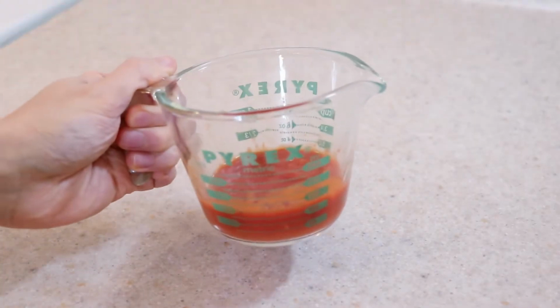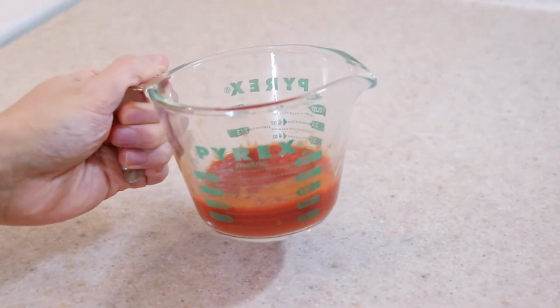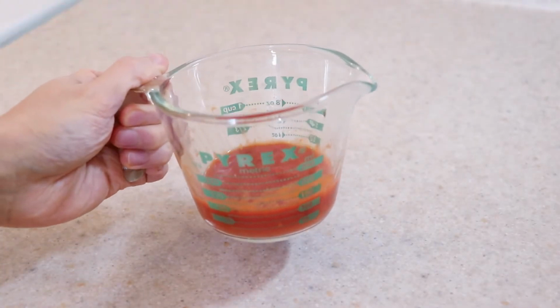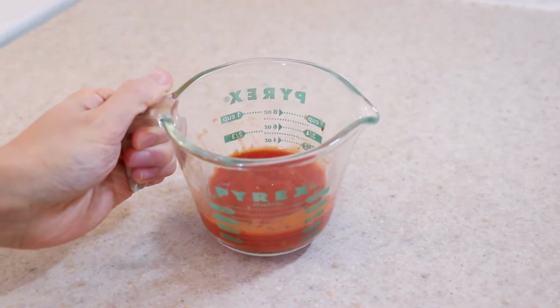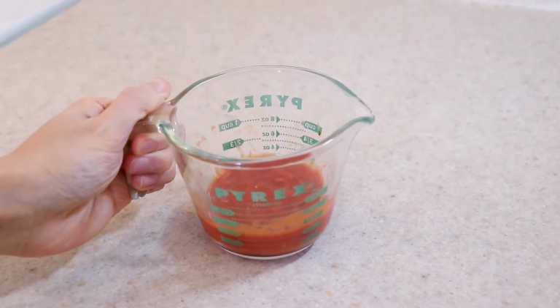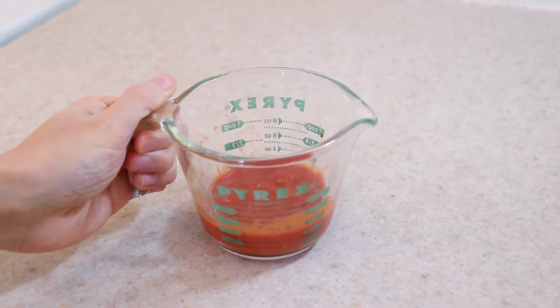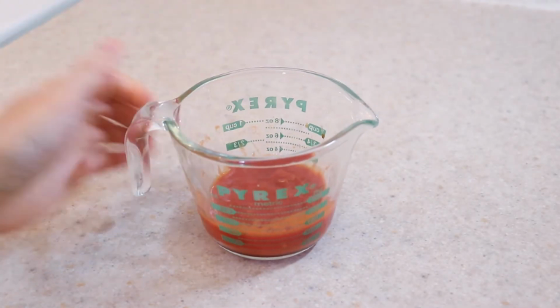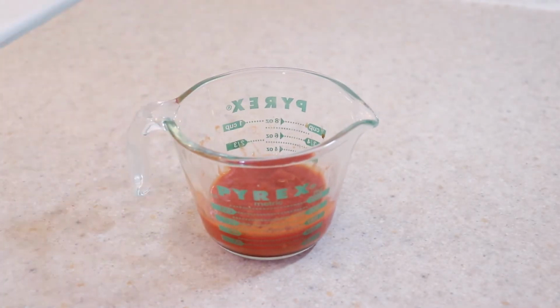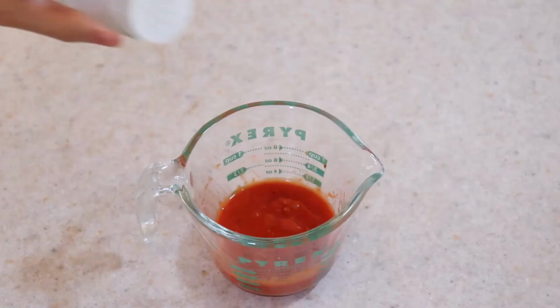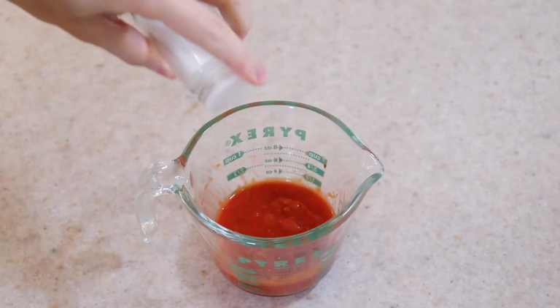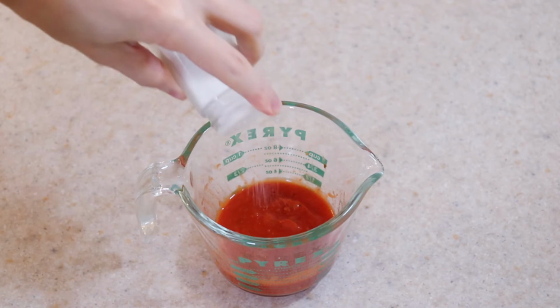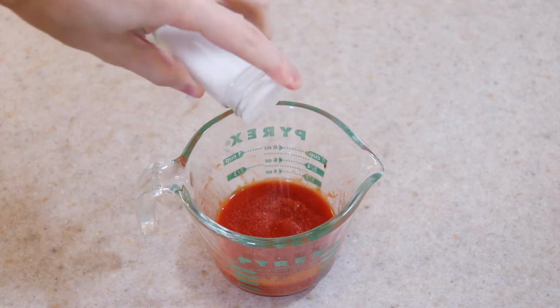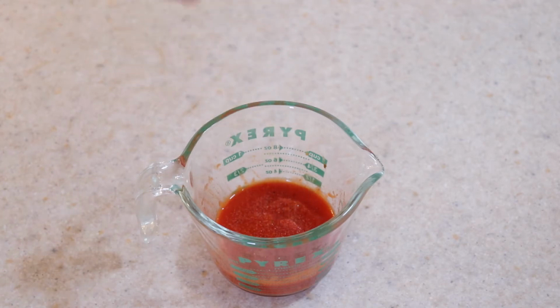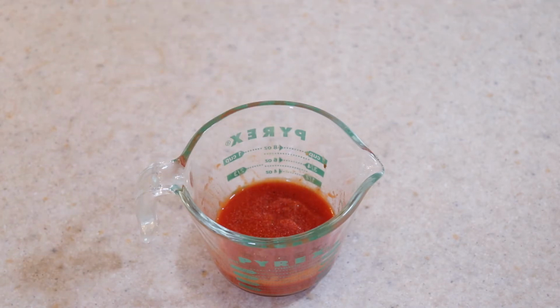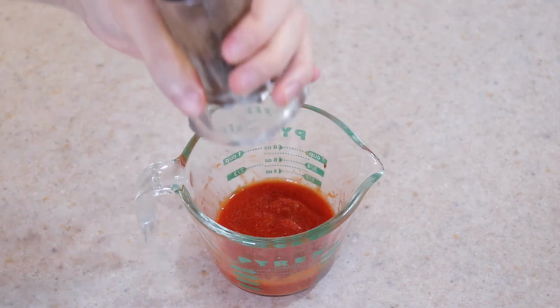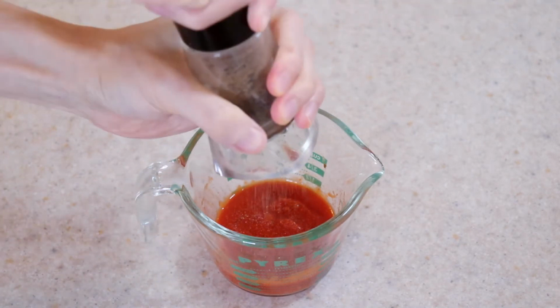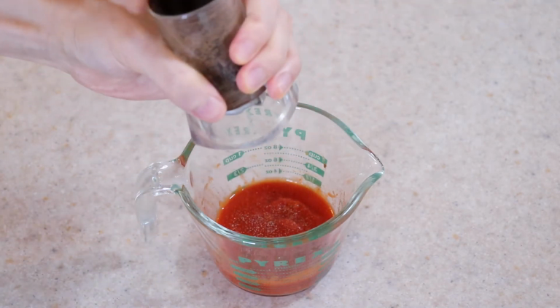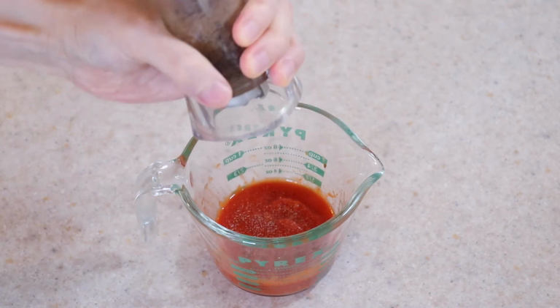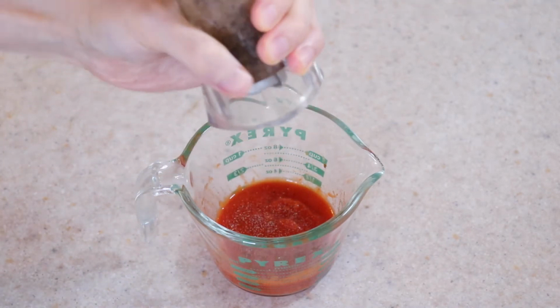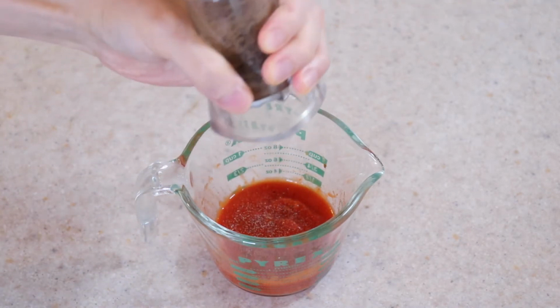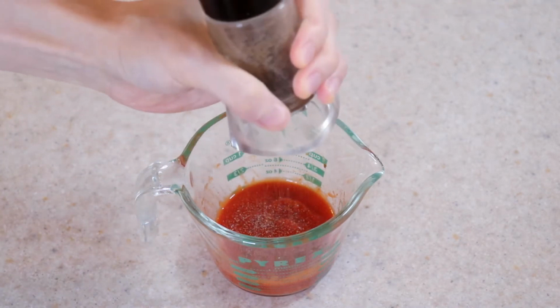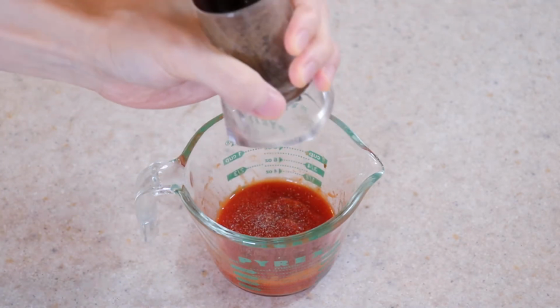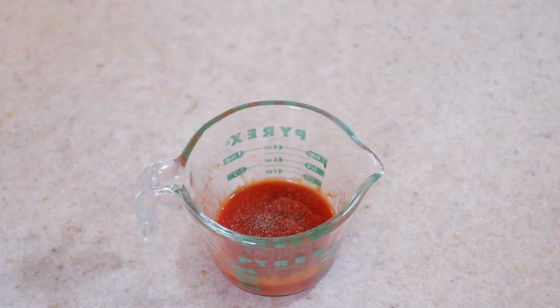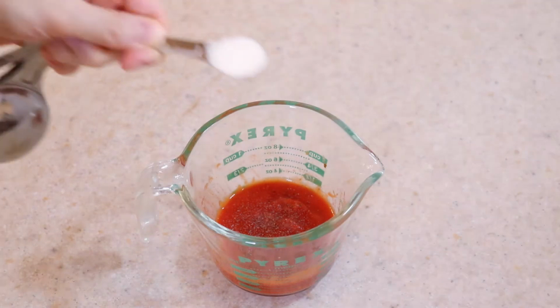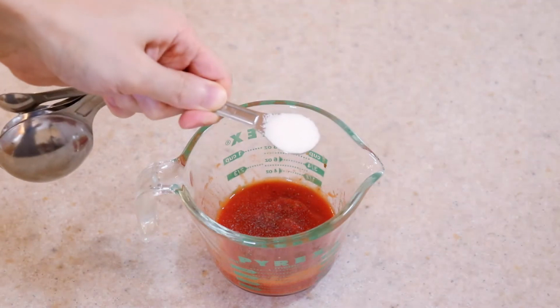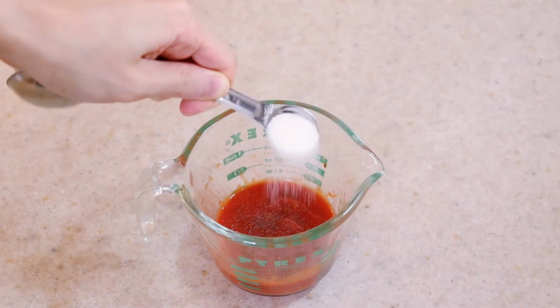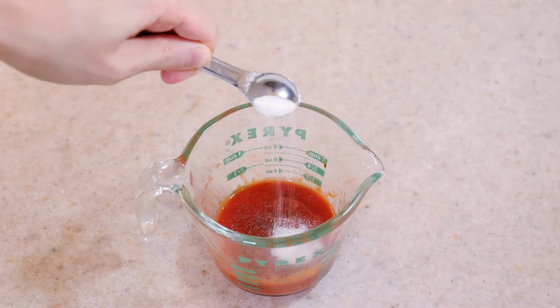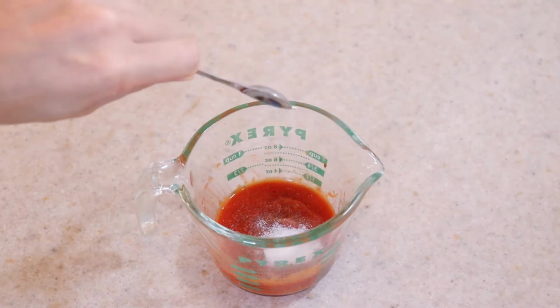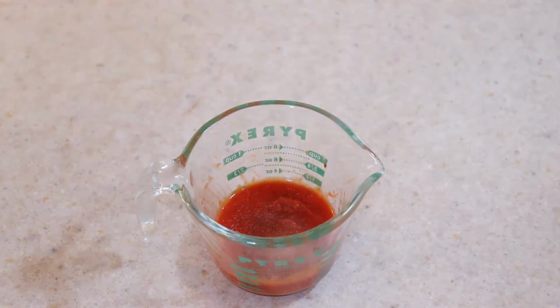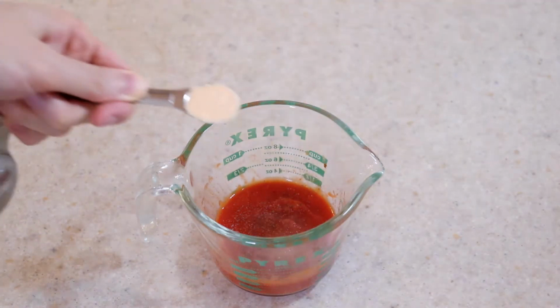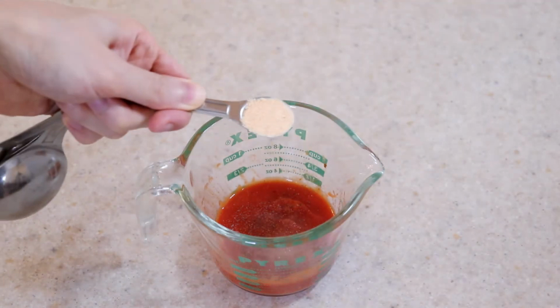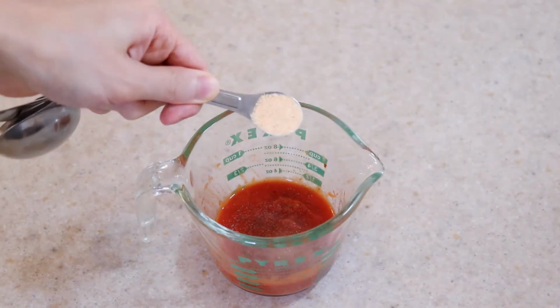To make pizza sauce, use one-third of a cup of your favorite tomato sauce and add whatever herbs, spices and seasonings you wish. Pizza for me needs oregano and garlic, but otherwise everything else is to taste.